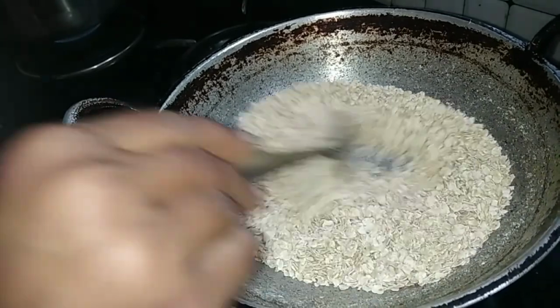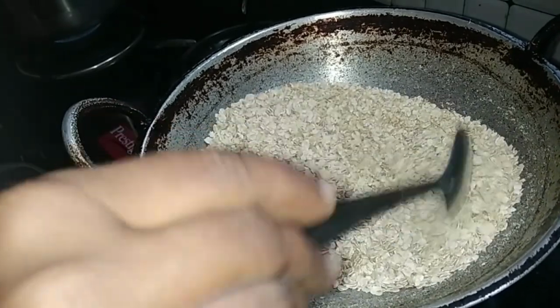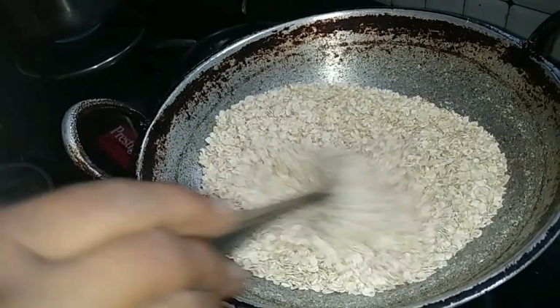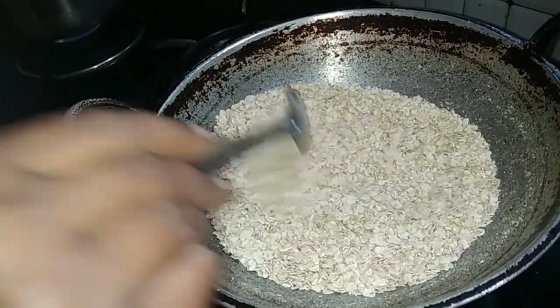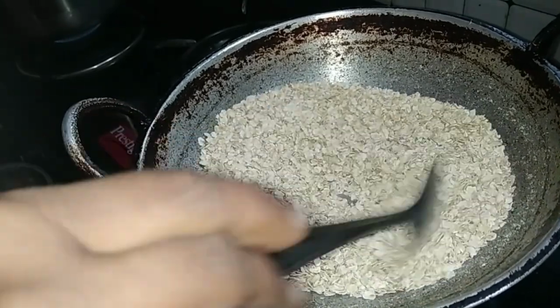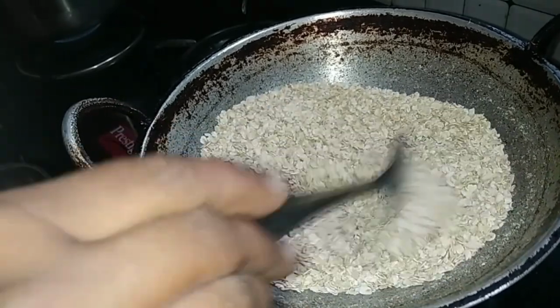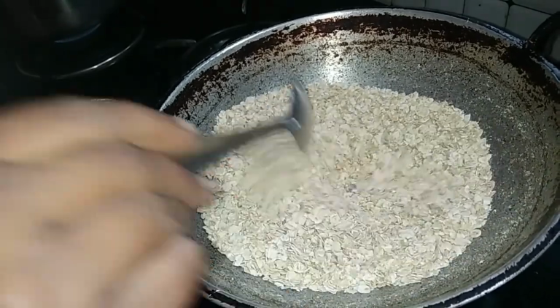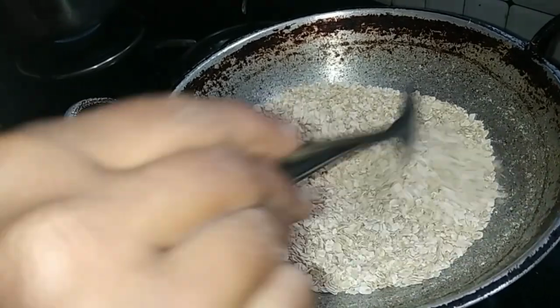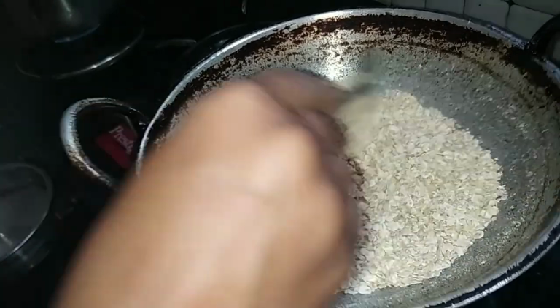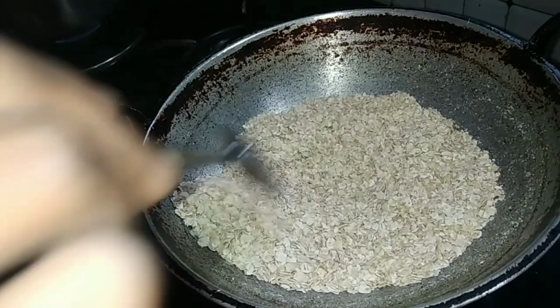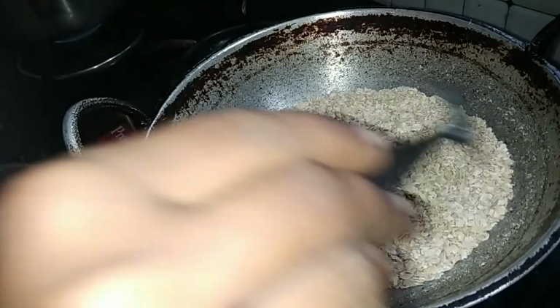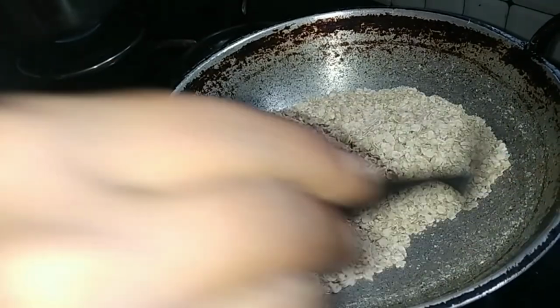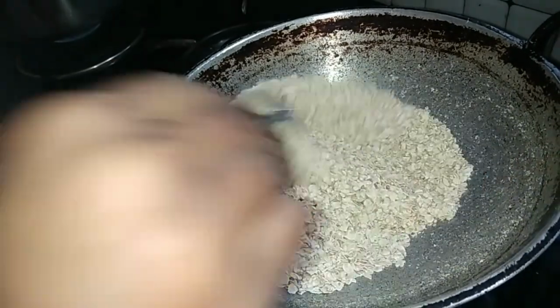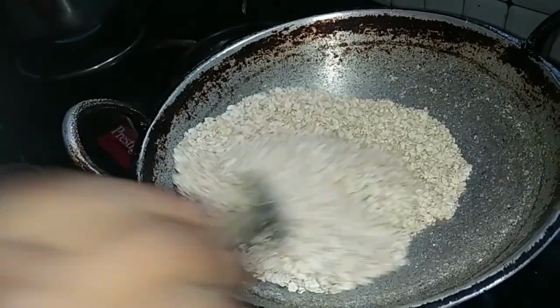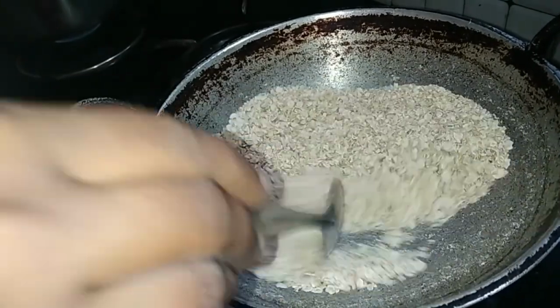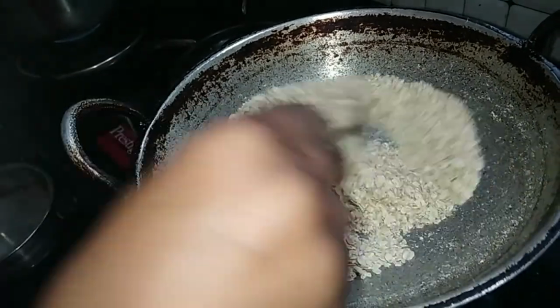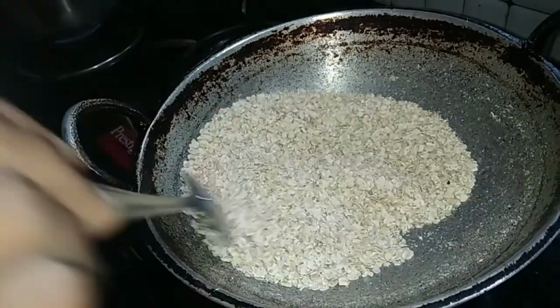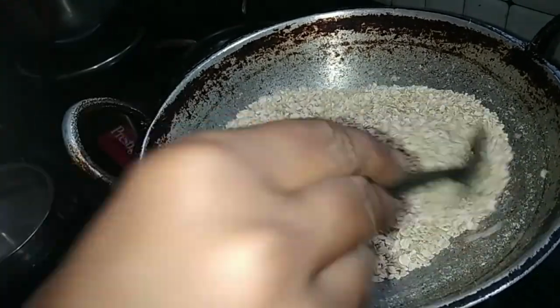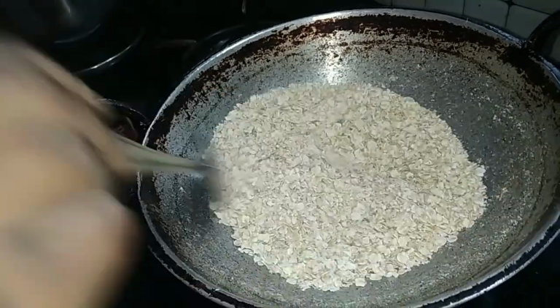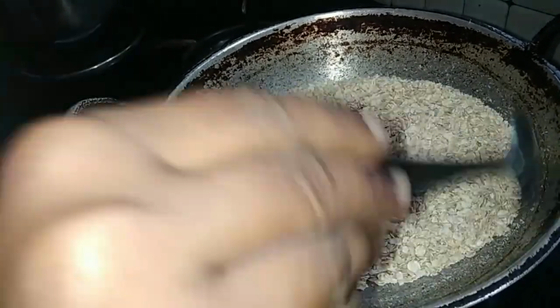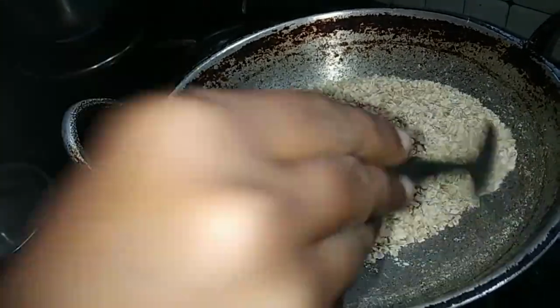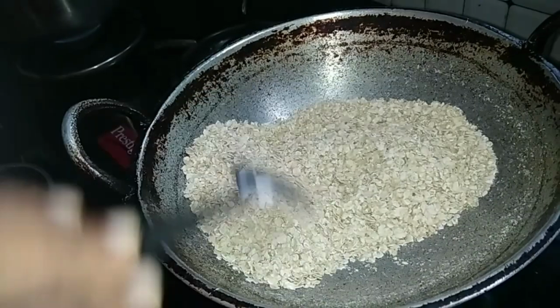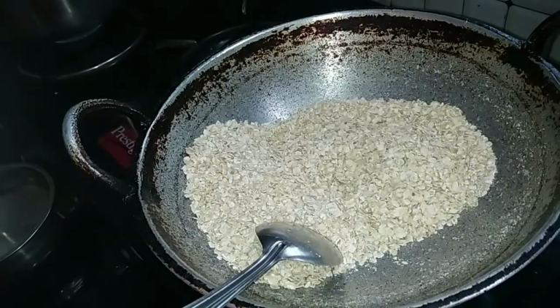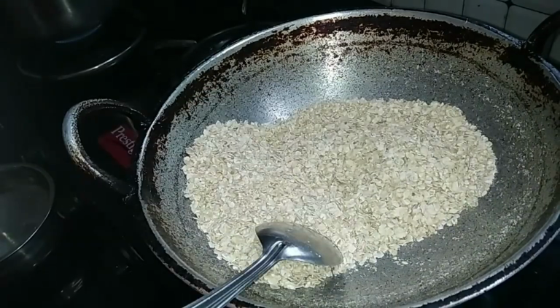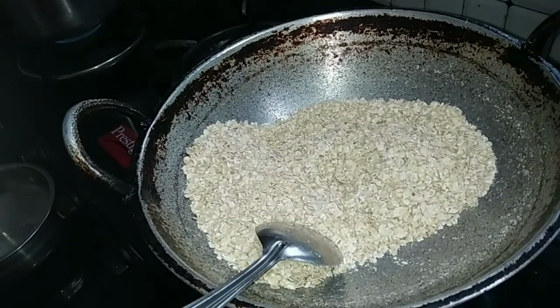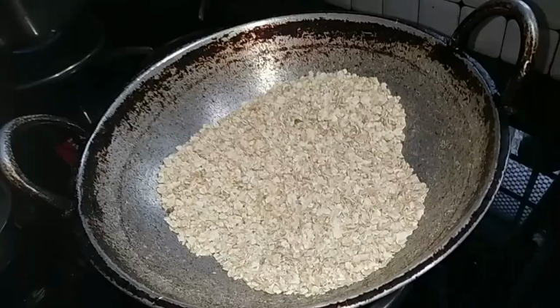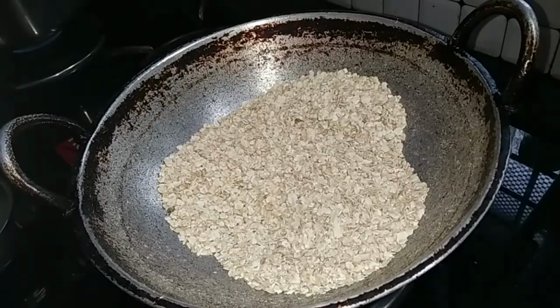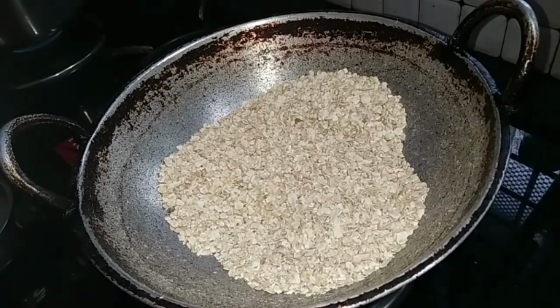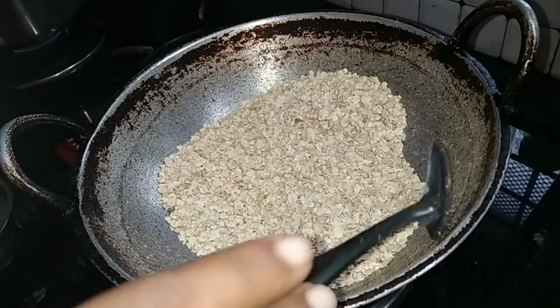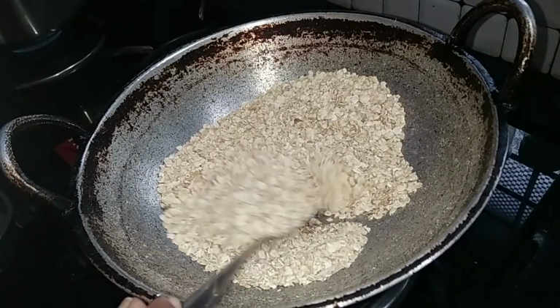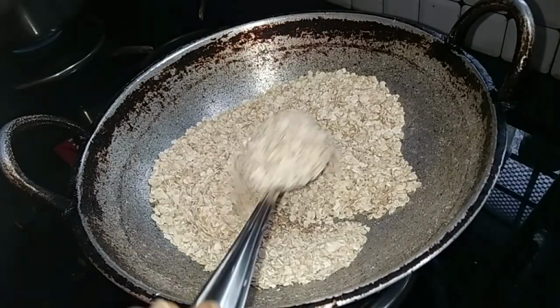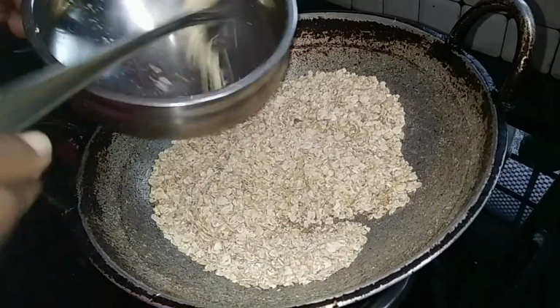We will cook the oats in a pan. That's why it is a hot pot. We will try to dry roast oats in a pan. We will add oats in the pan.